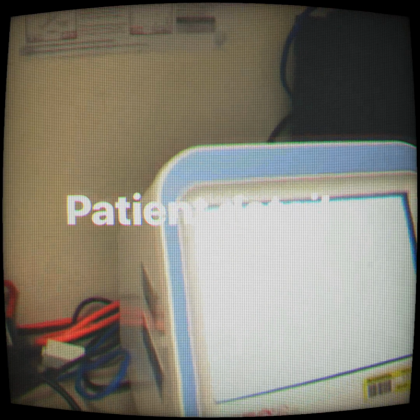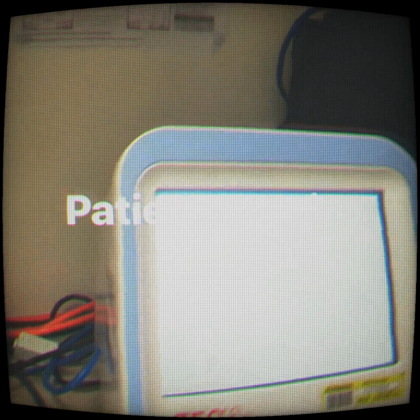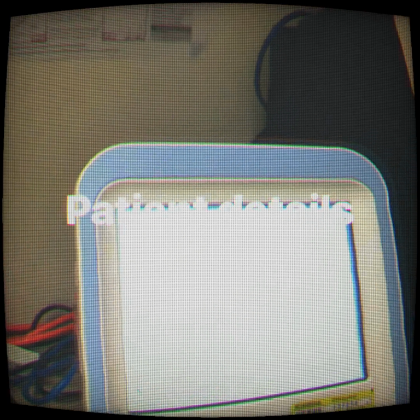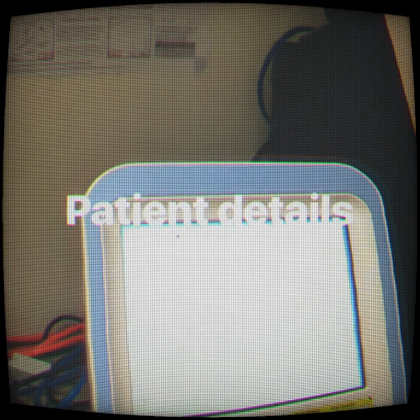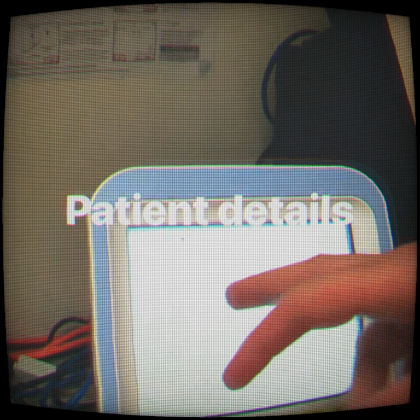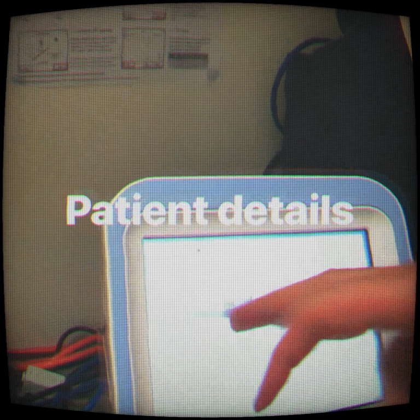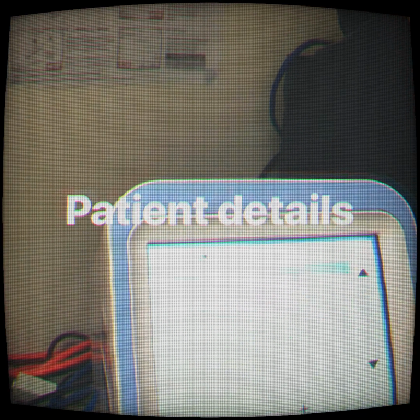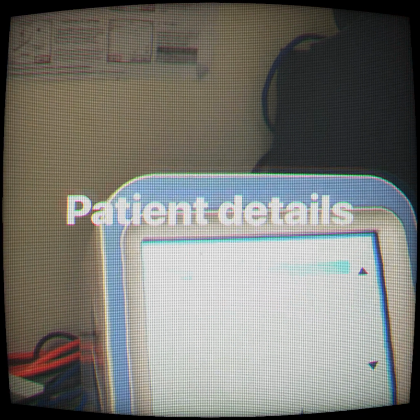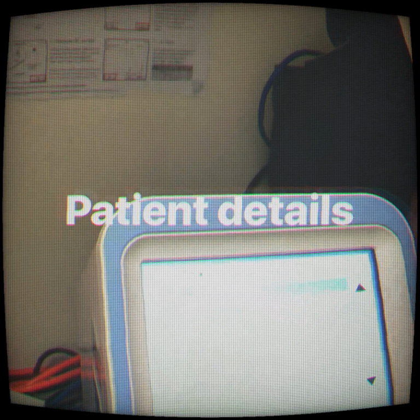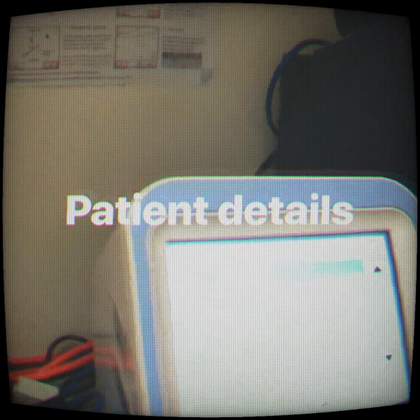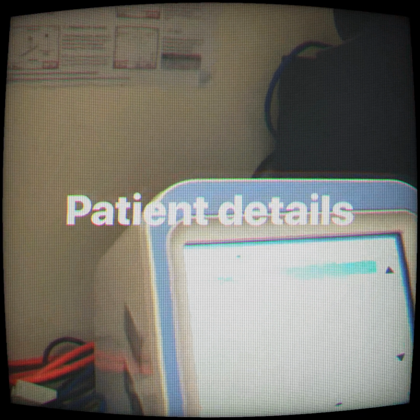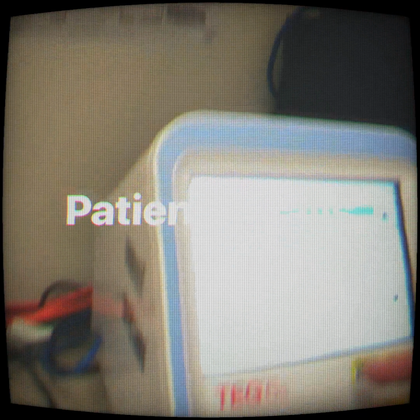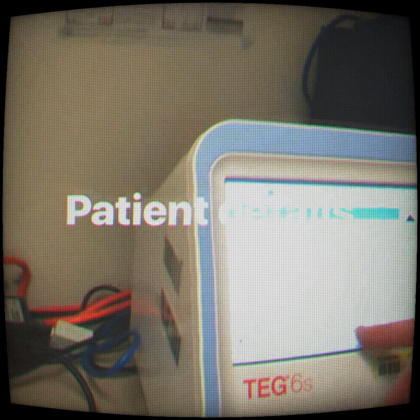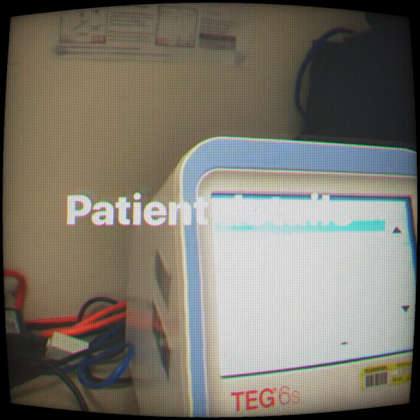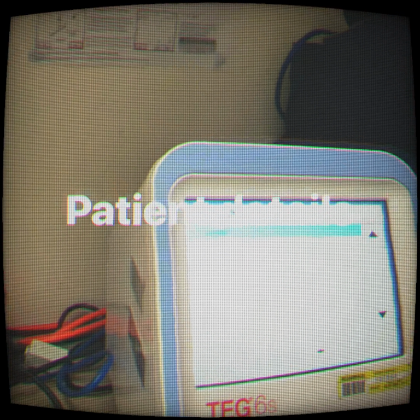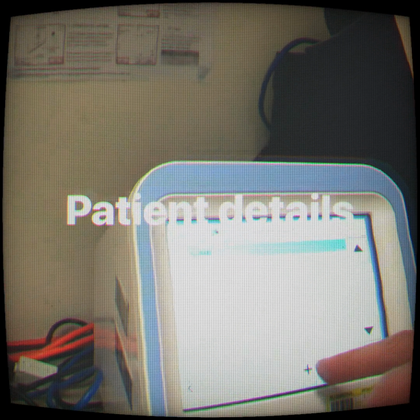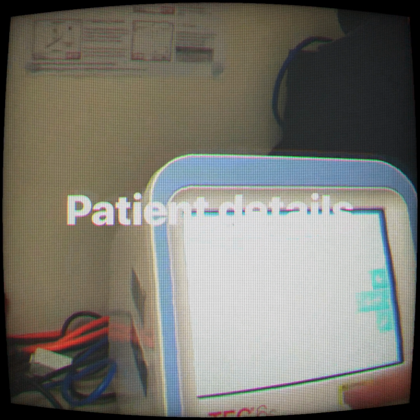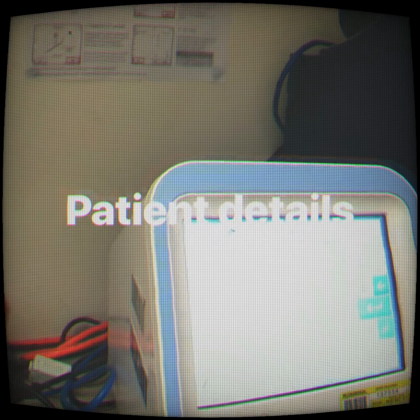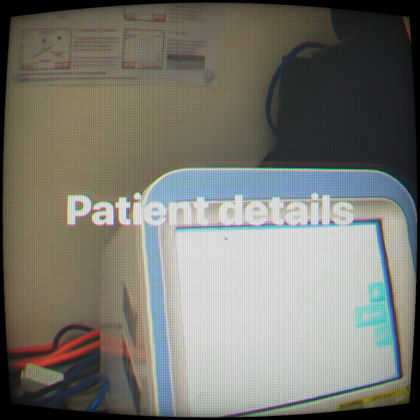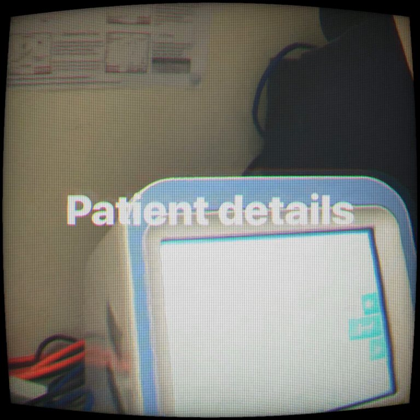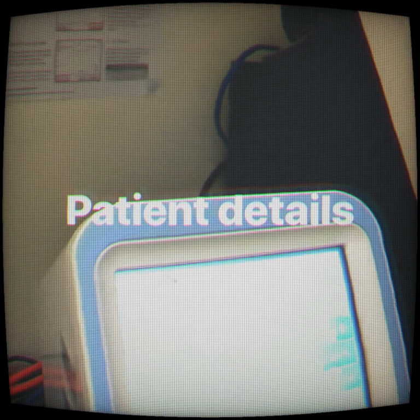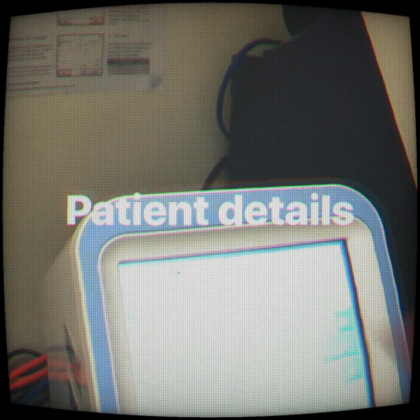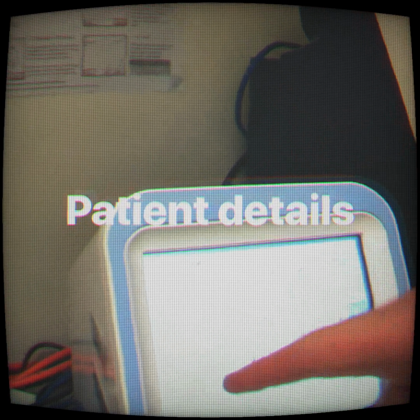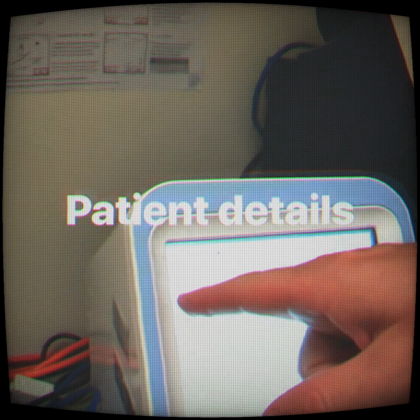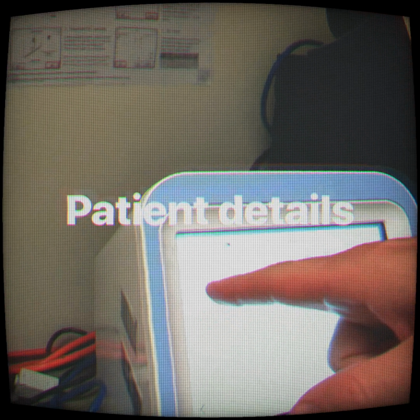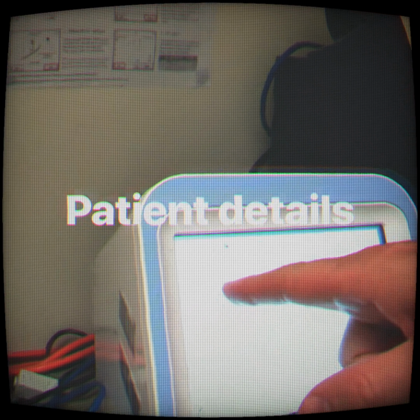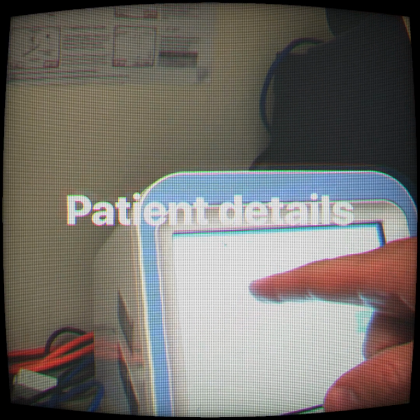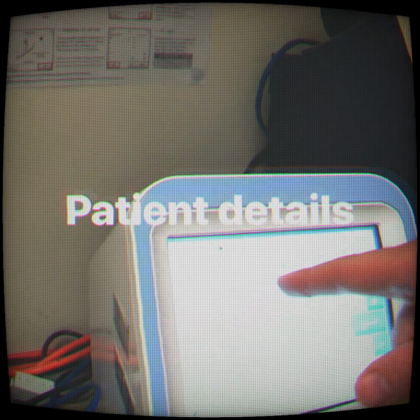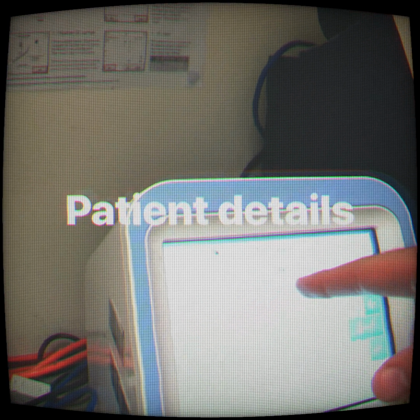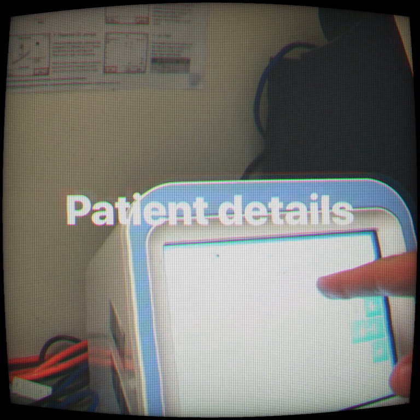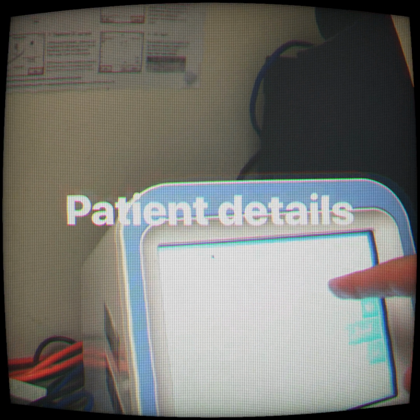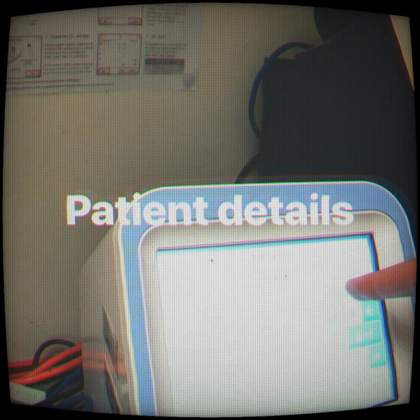Now you need to do a new test. Enter the patient's details with the plus button — the patient's MRN, which is a 10-digit number.